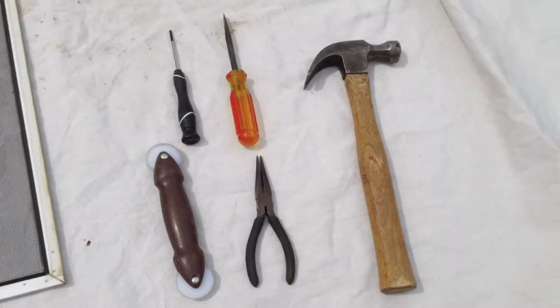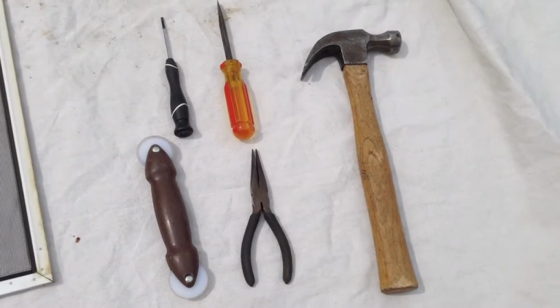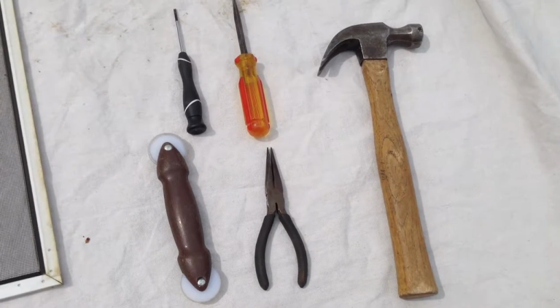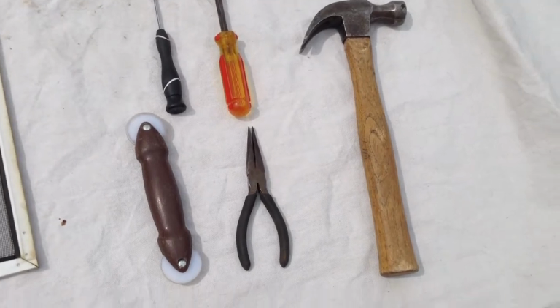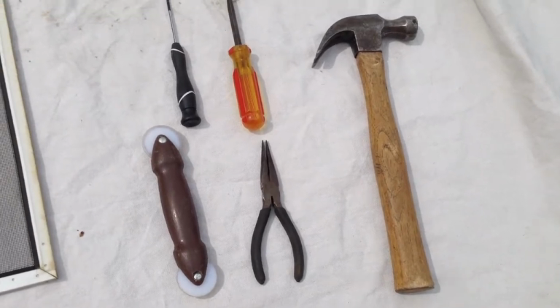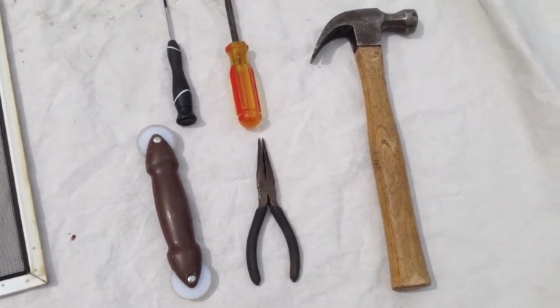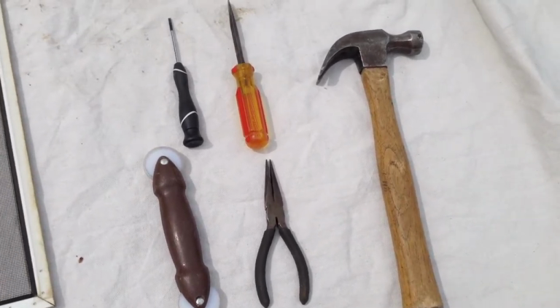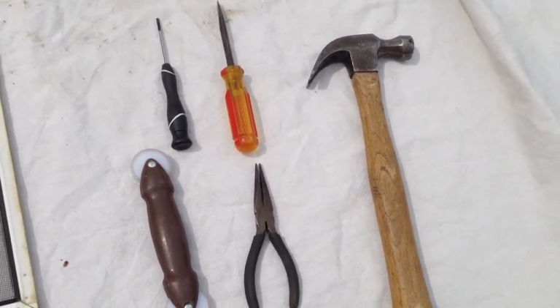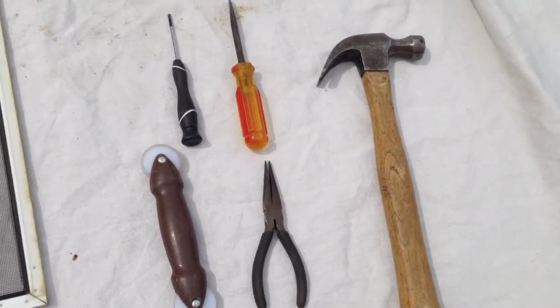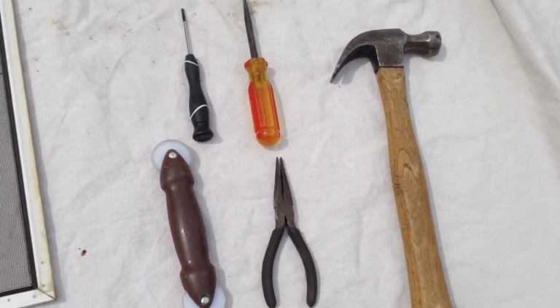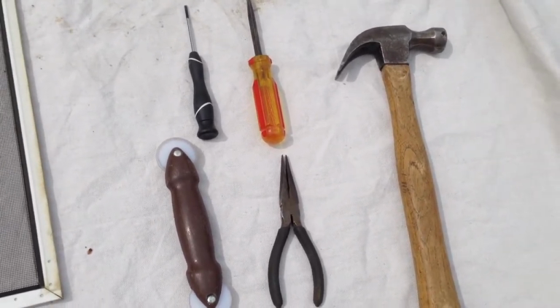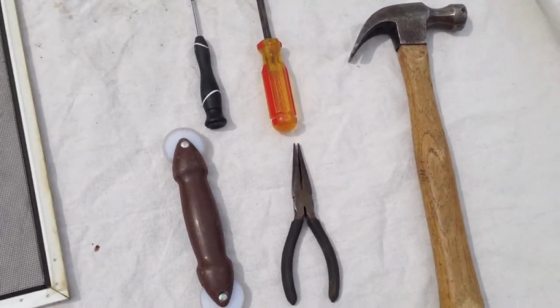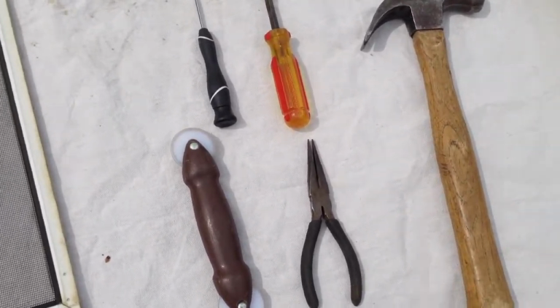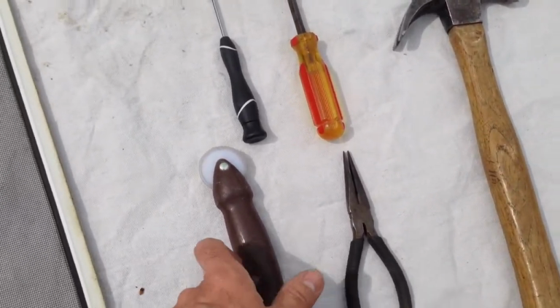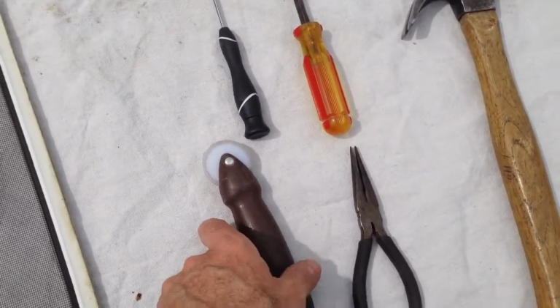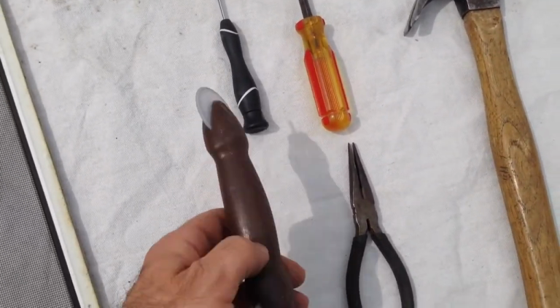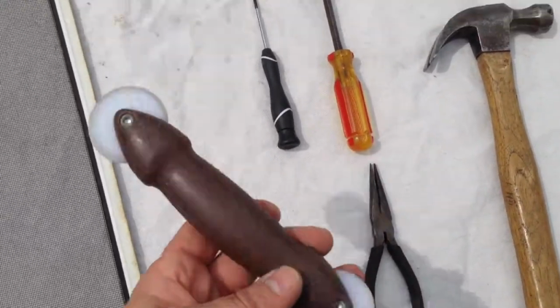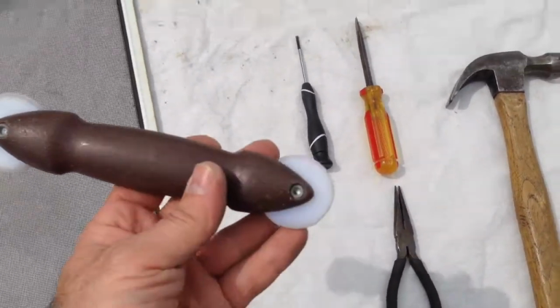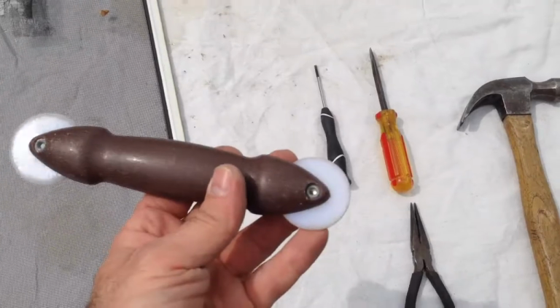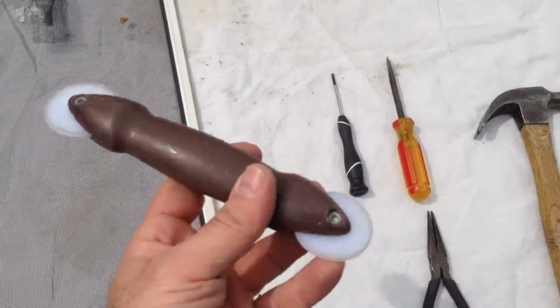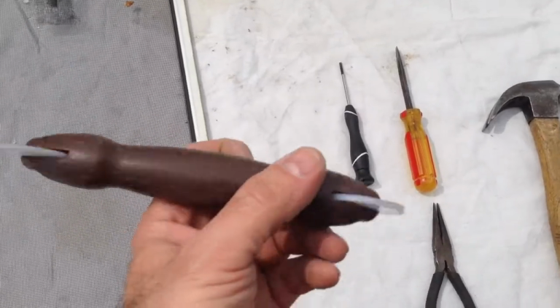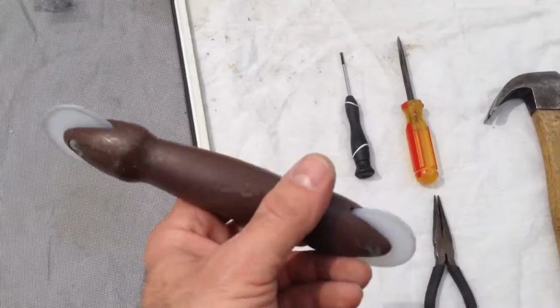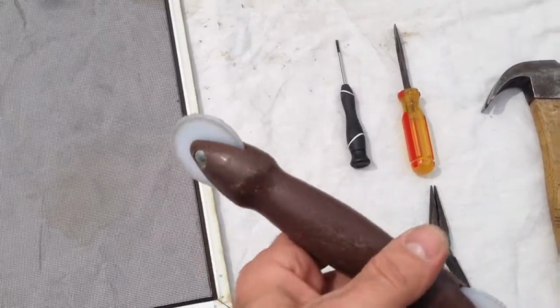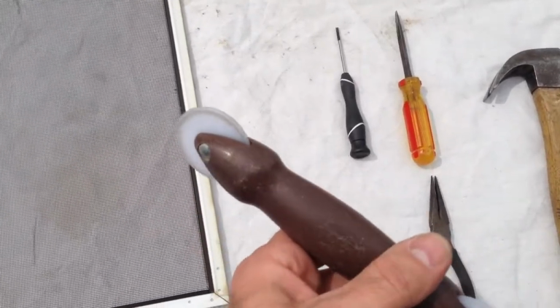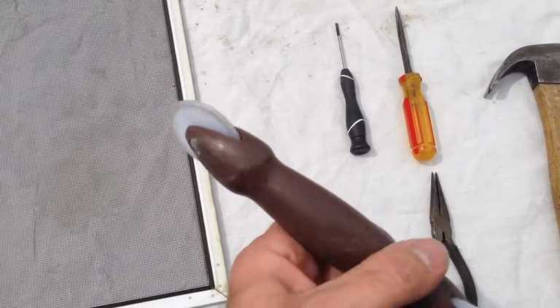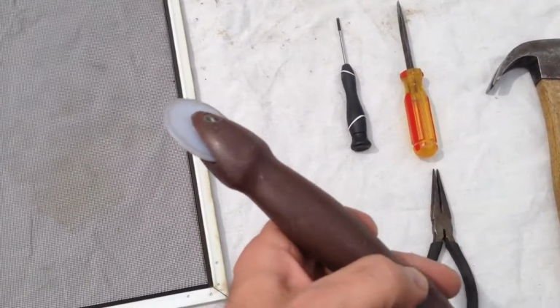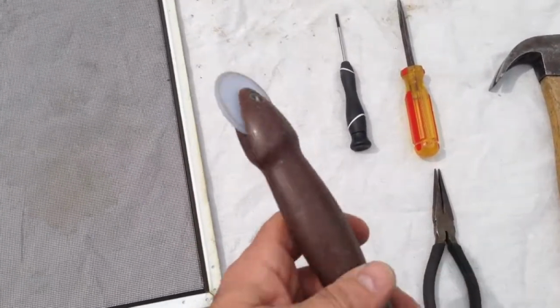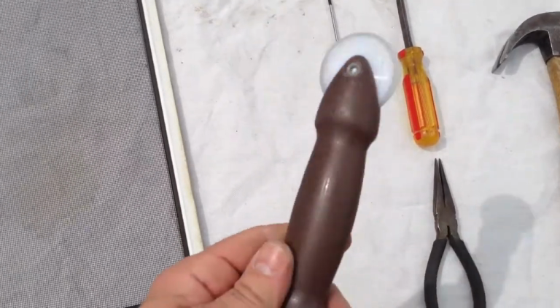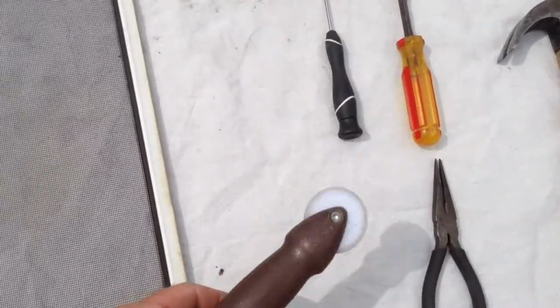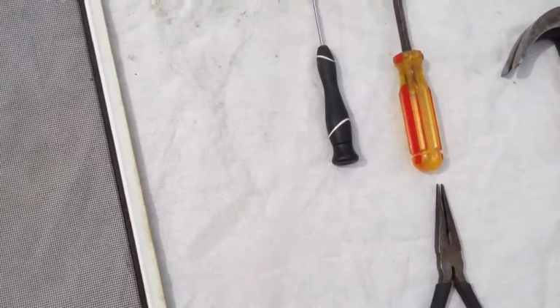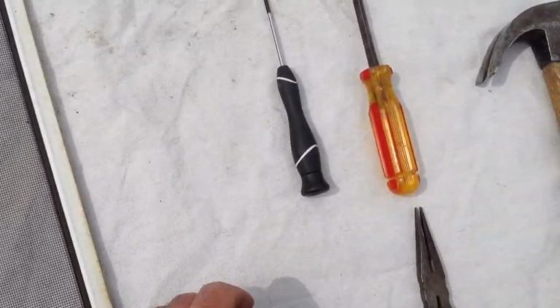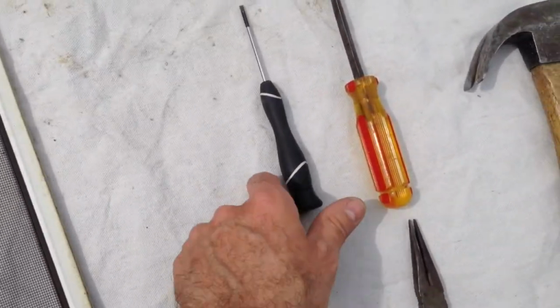There are a few tools you're going to need here, and most of them are self-explanatory except for this one. This is your screen spline tool for putting in your screen and spline. I'll show you more about that in a little bit.